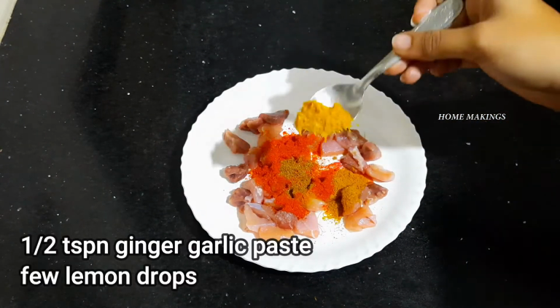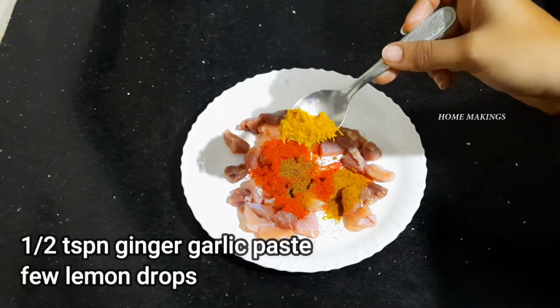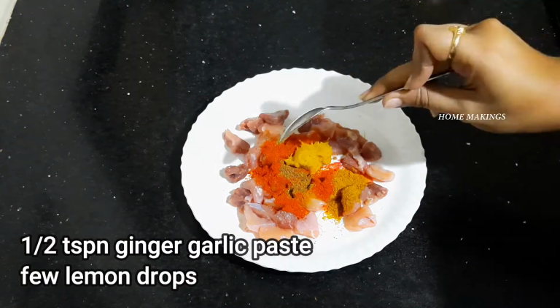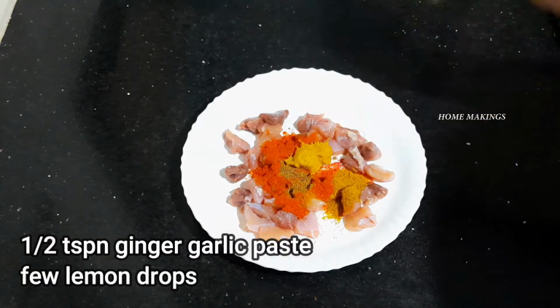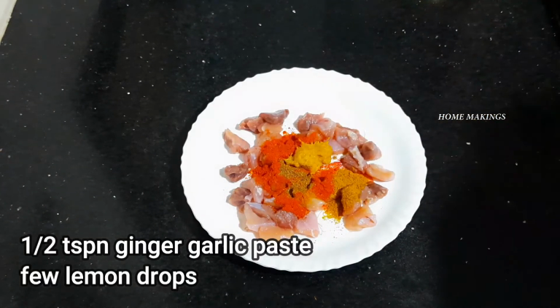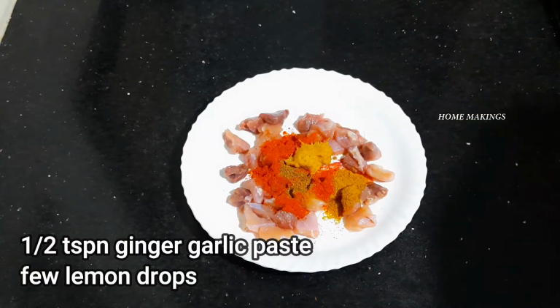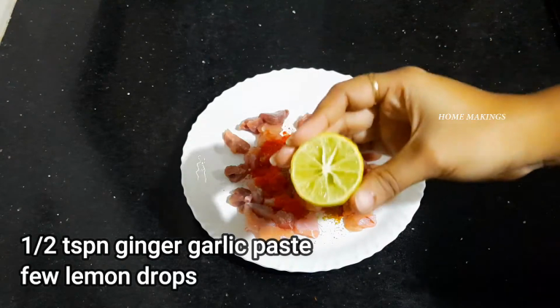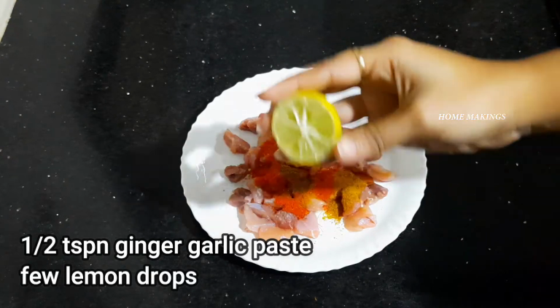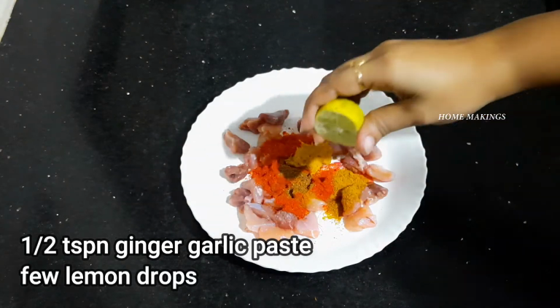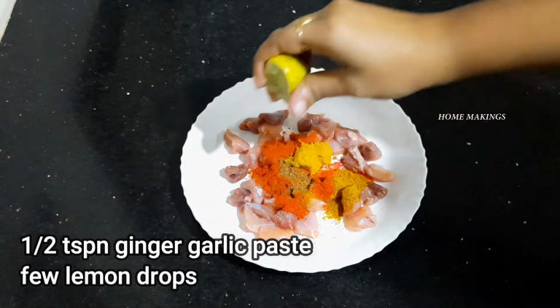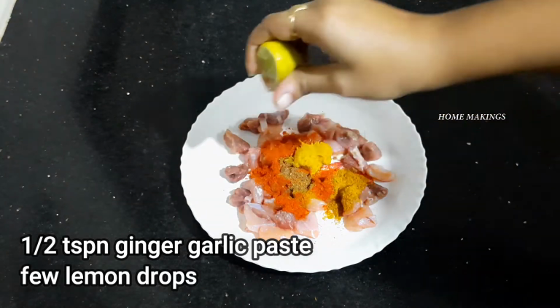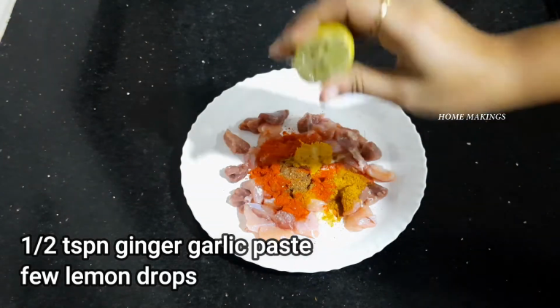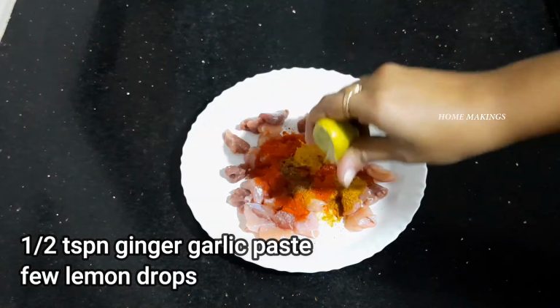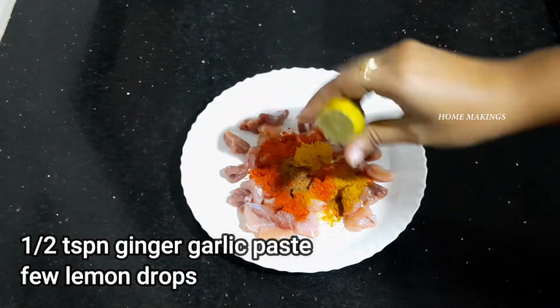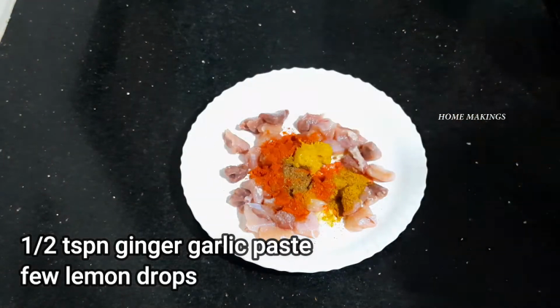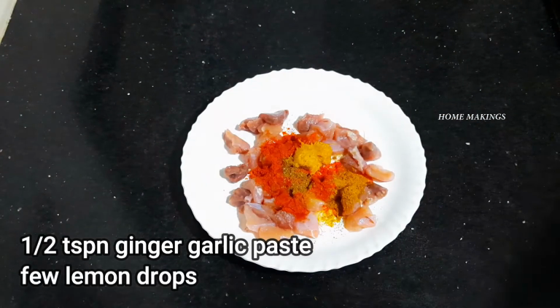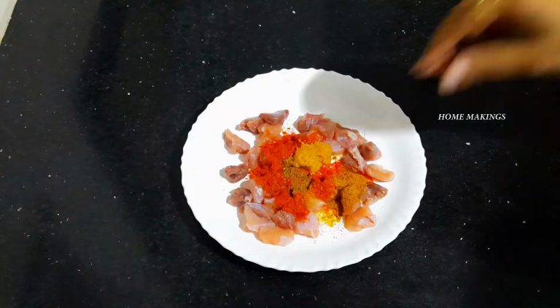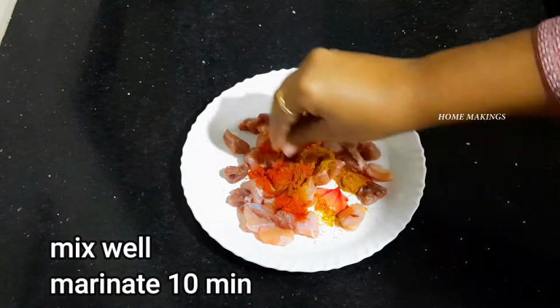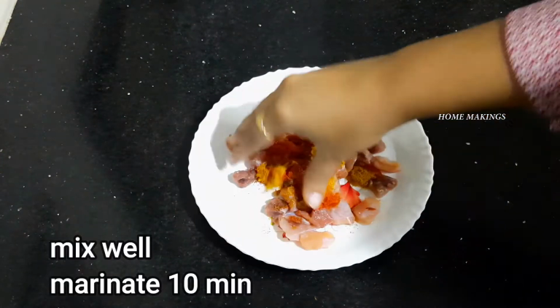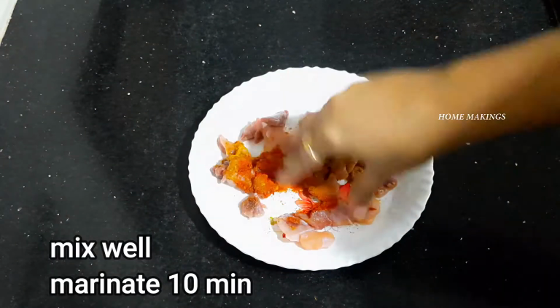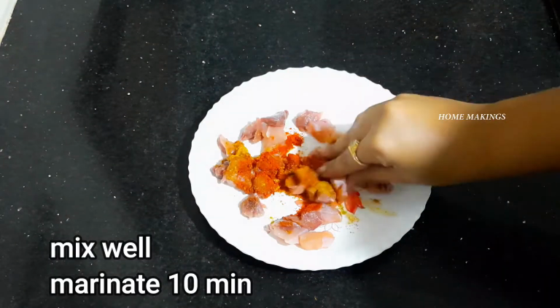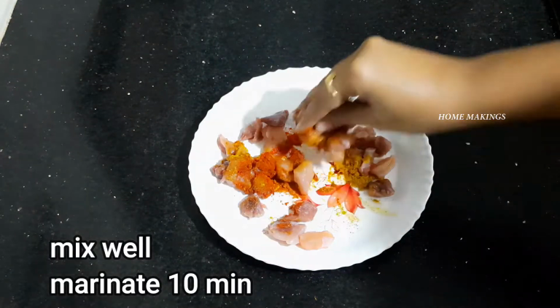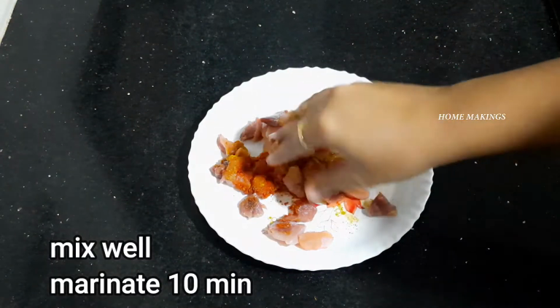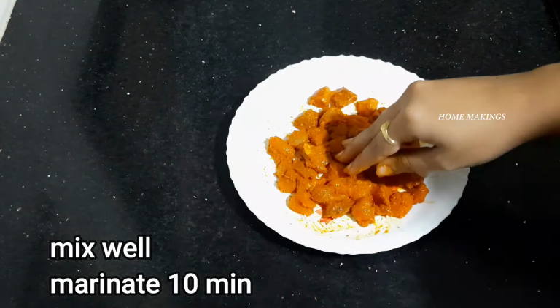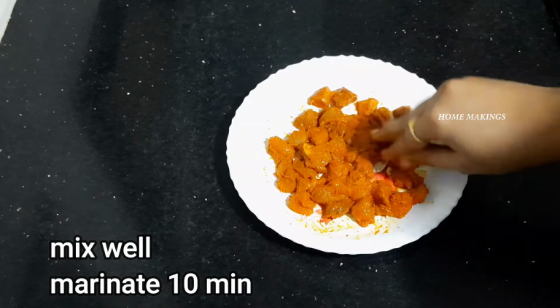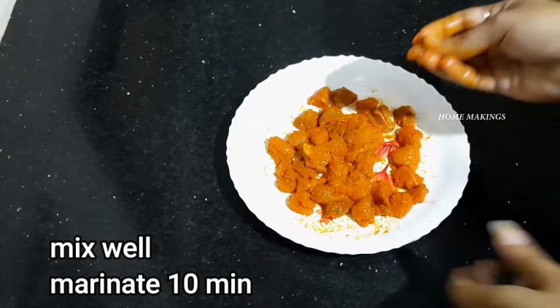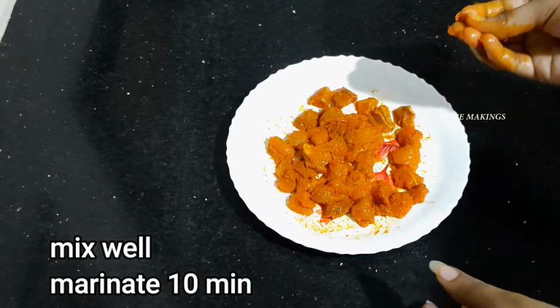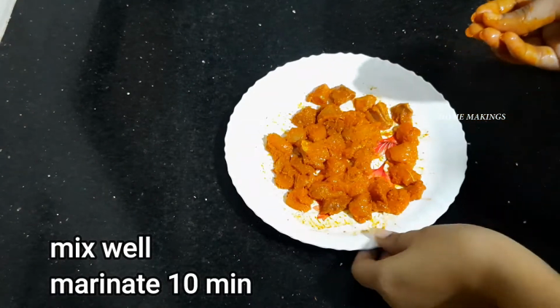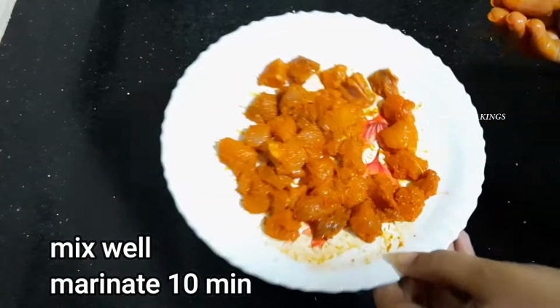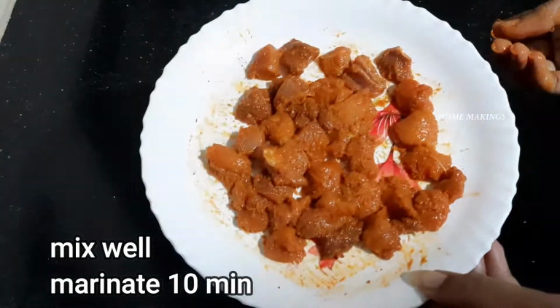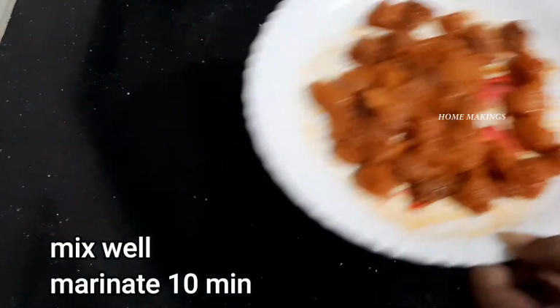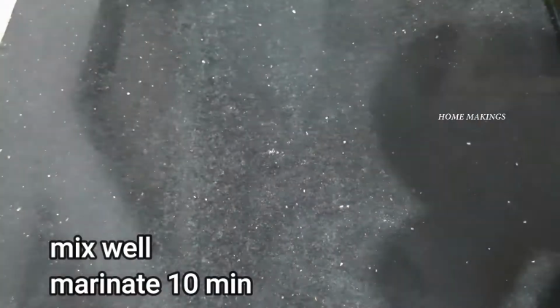Add 1 teaspoon of olive oil paste and 1 teaspoon of salt. Let it marinate for 10 minutes.